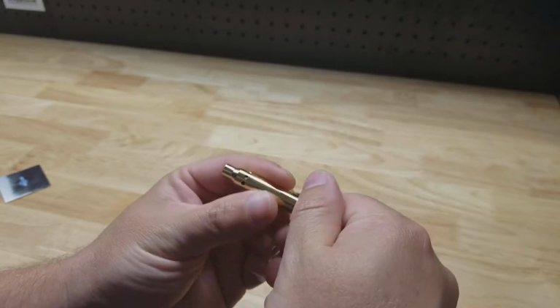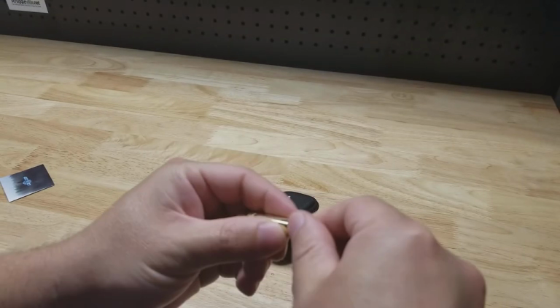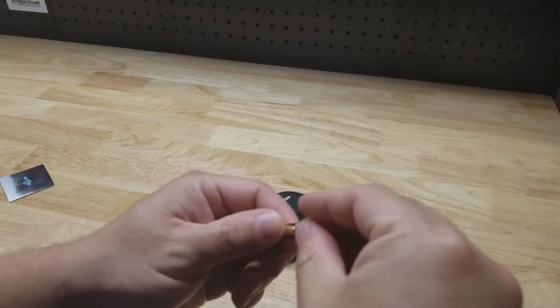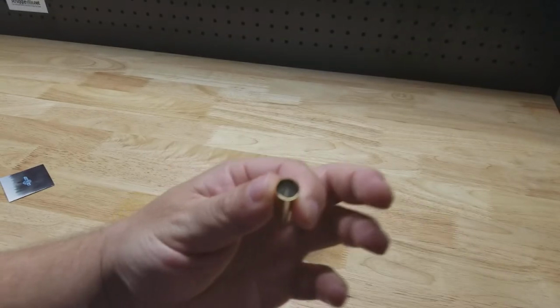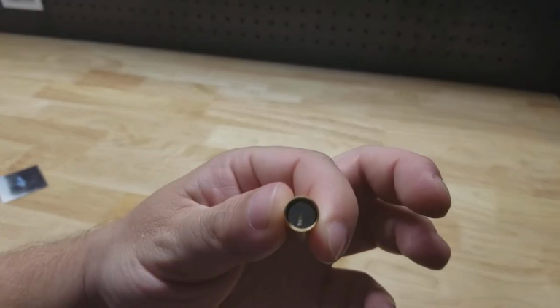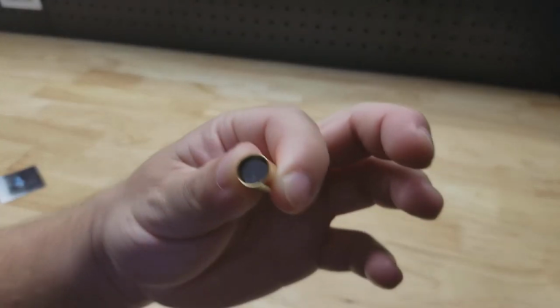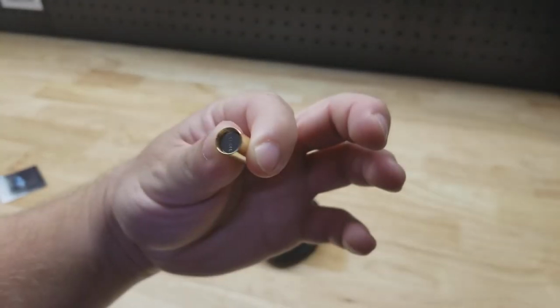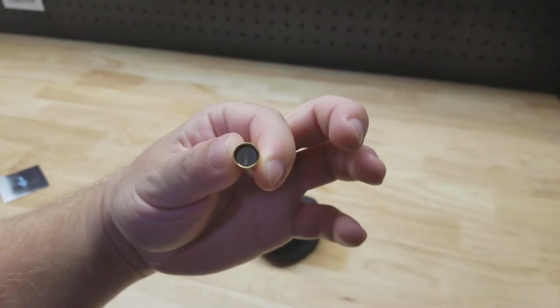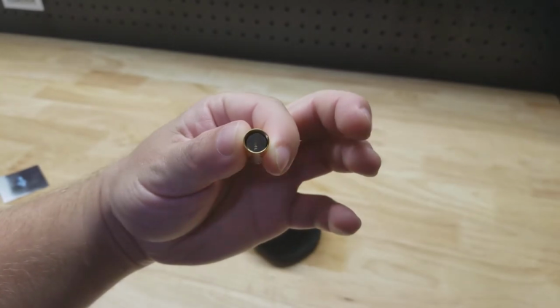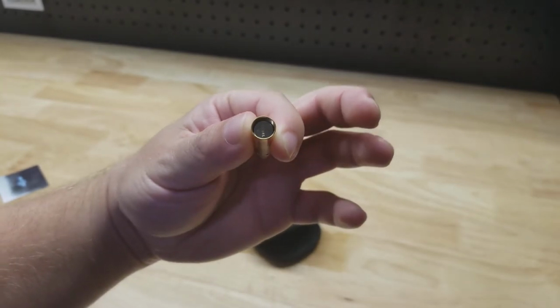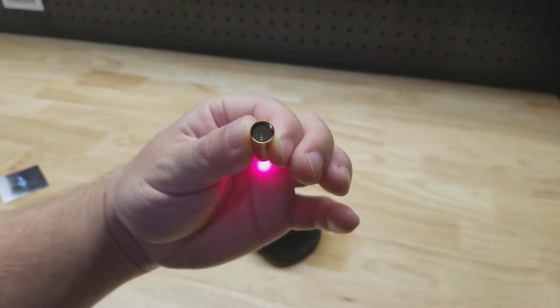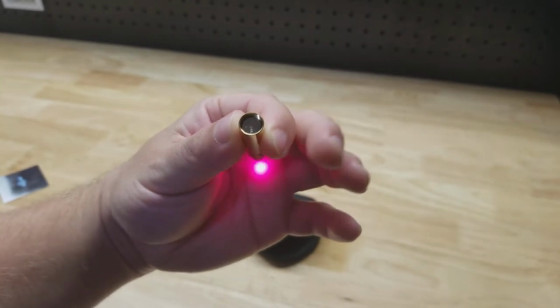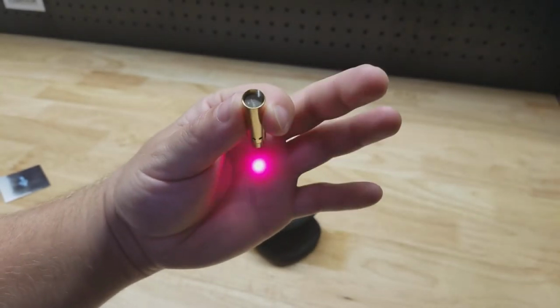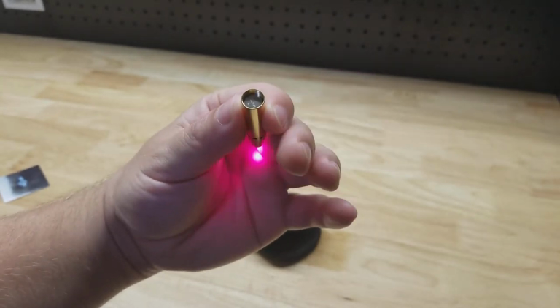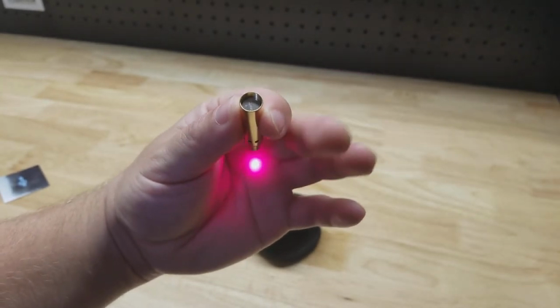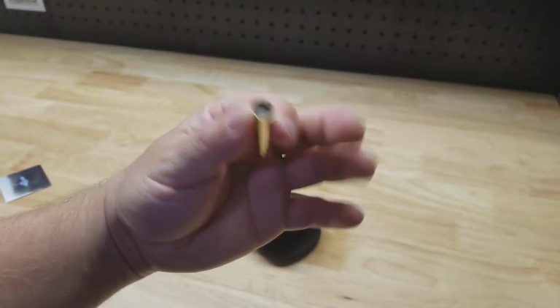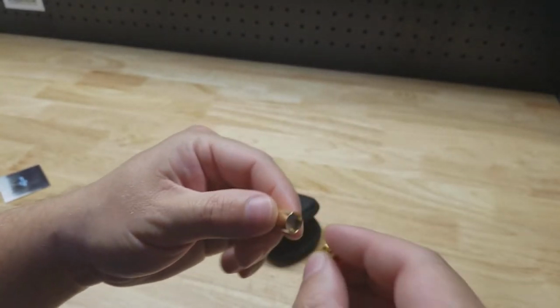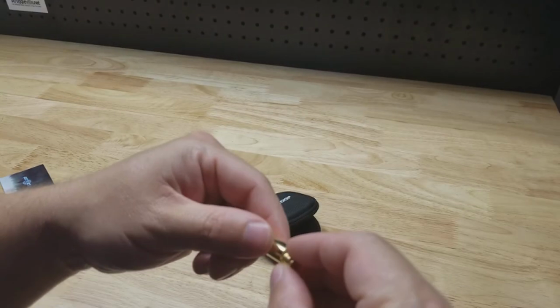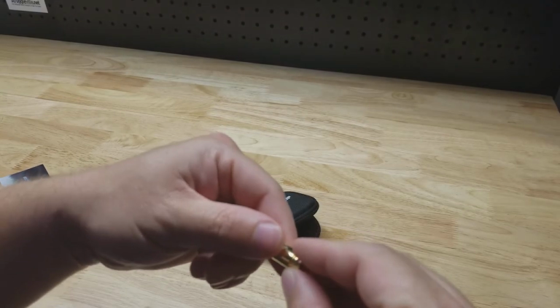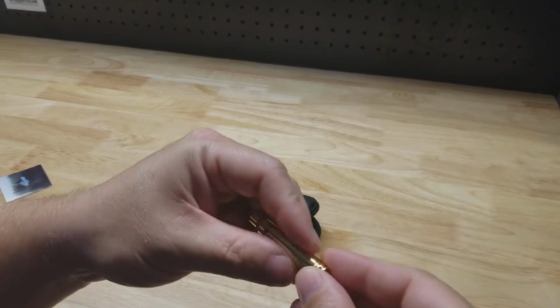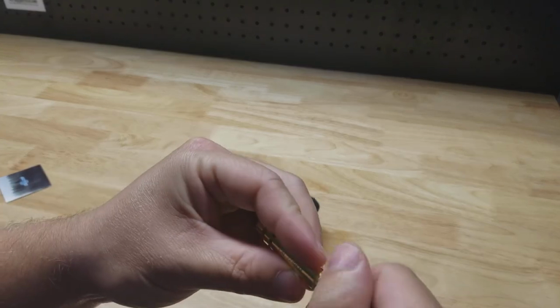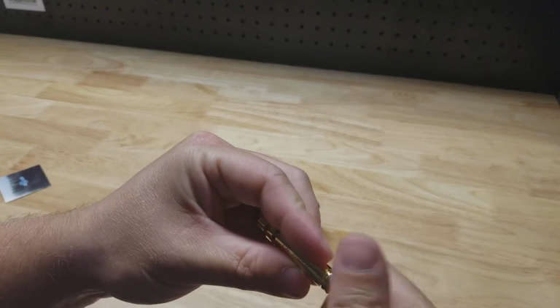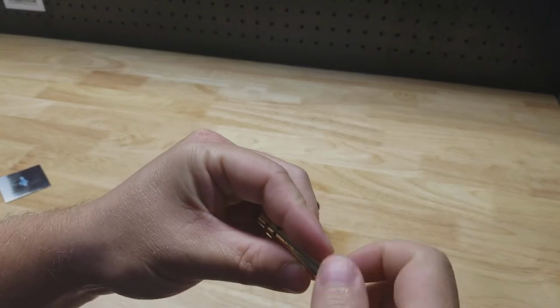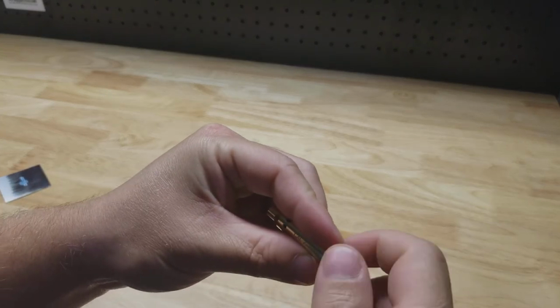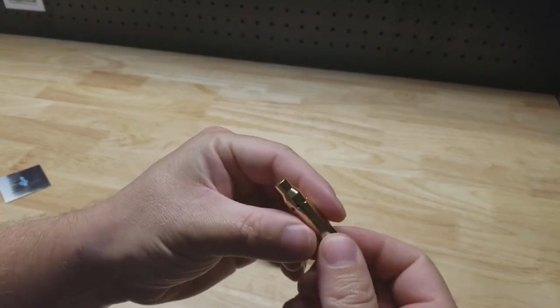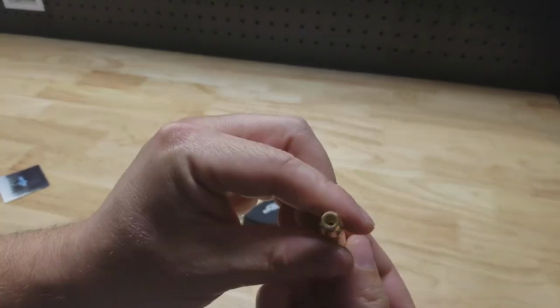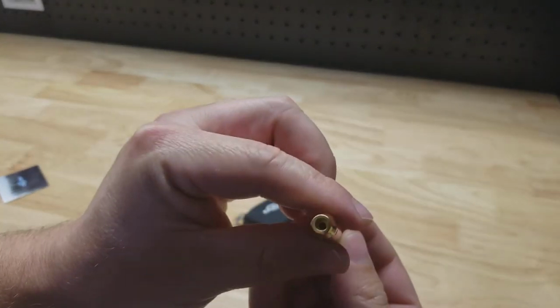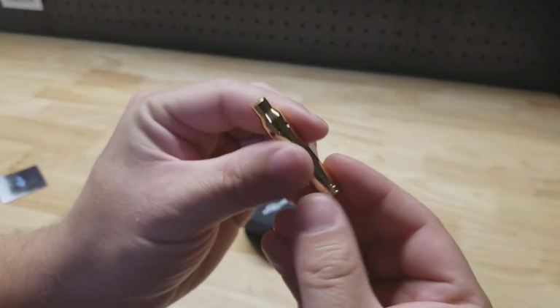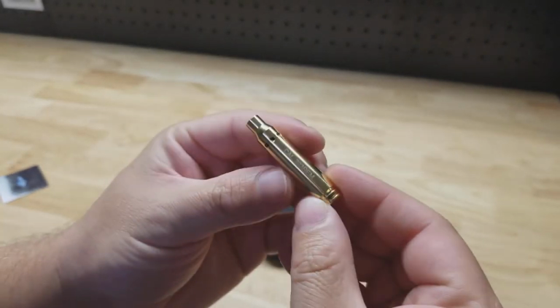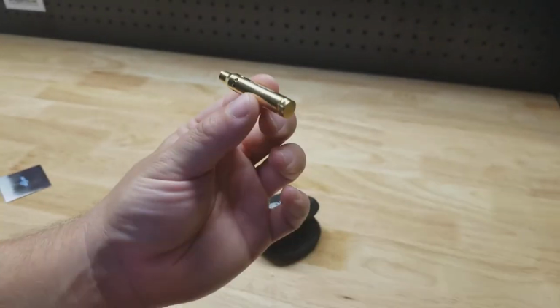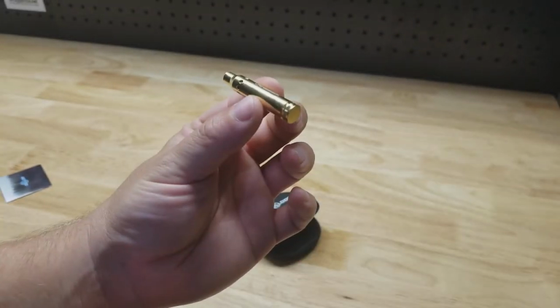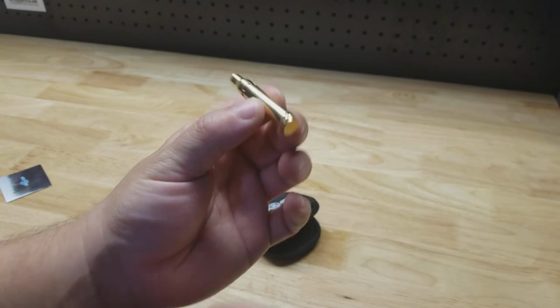Anyway, there's where you slide your three batteries in. That's interesting — I guess you don't even need the back plate on there. So maybe it will come on and you'll have dead batteries if you try this.